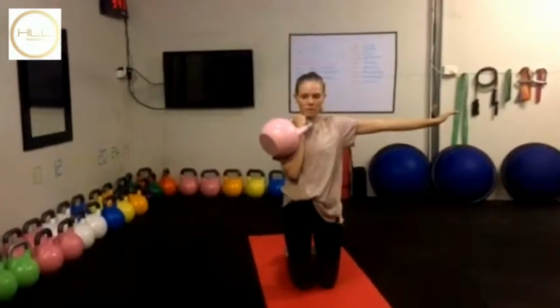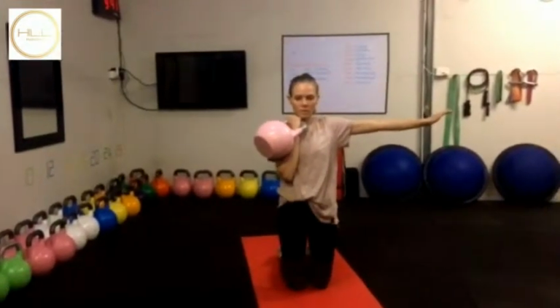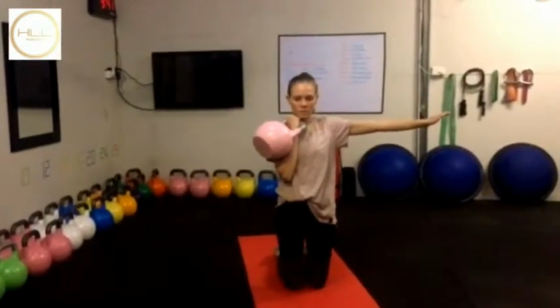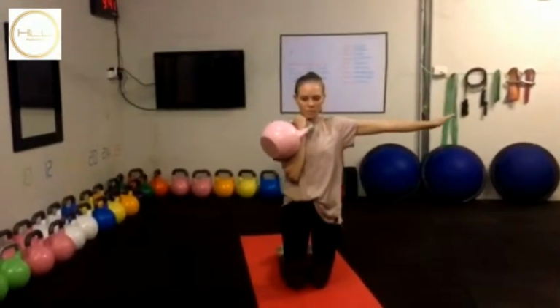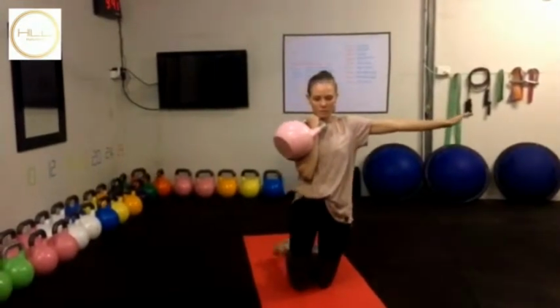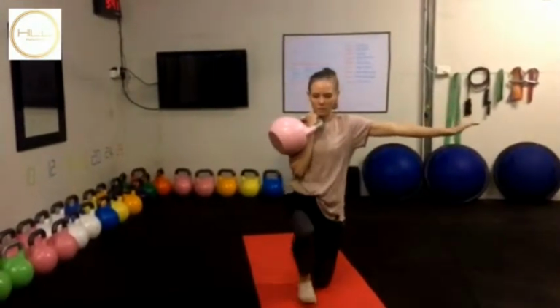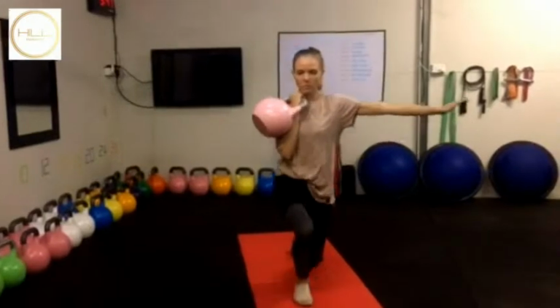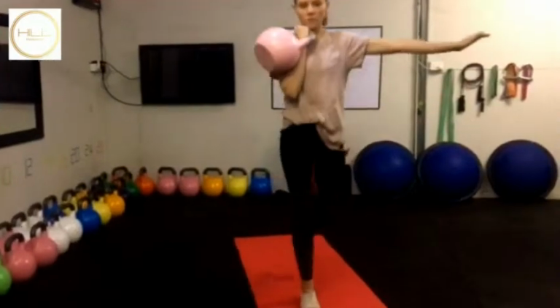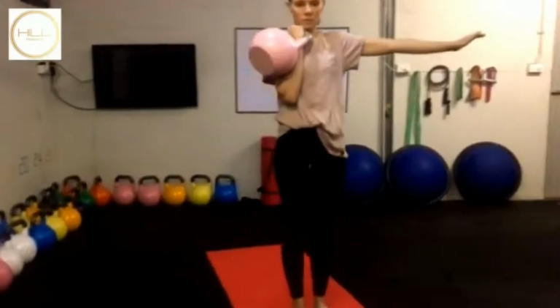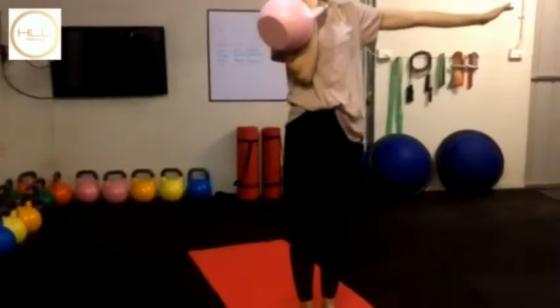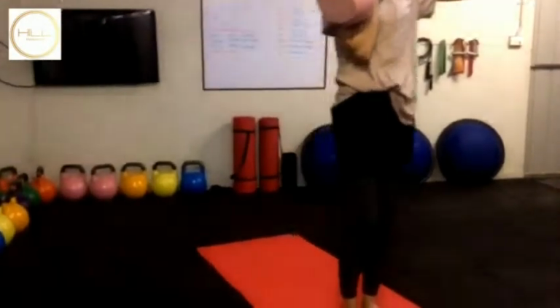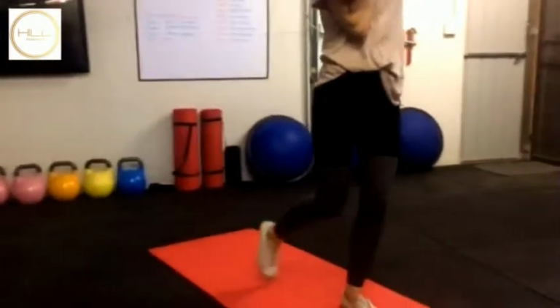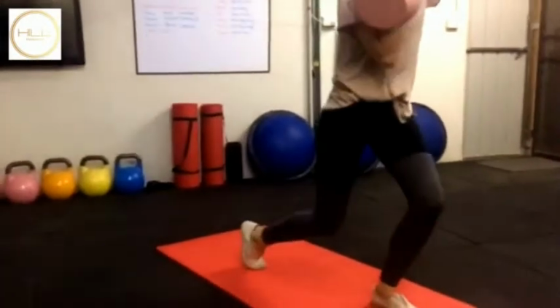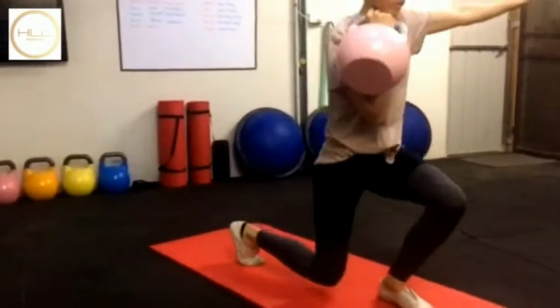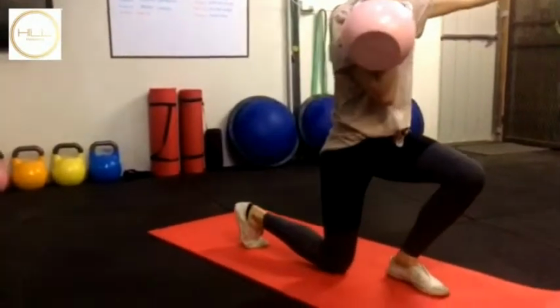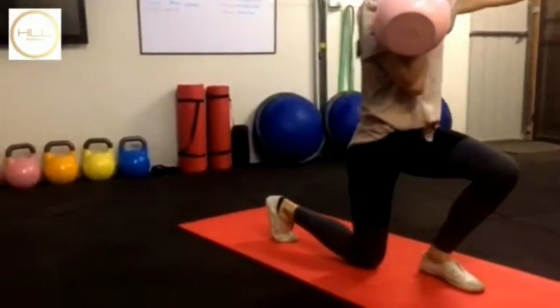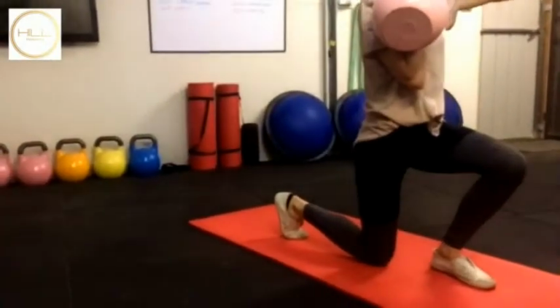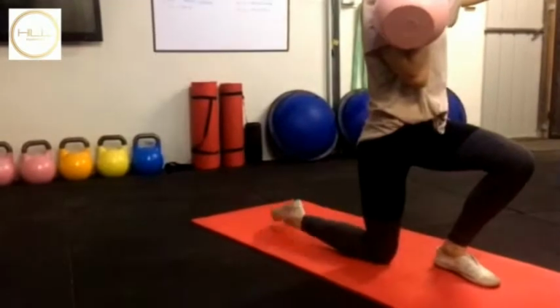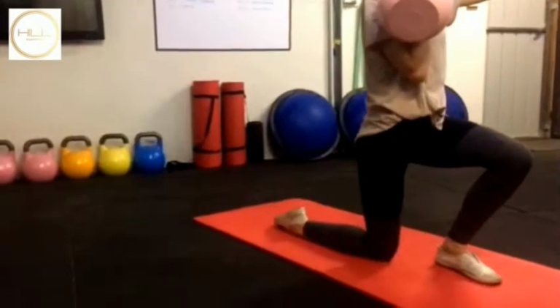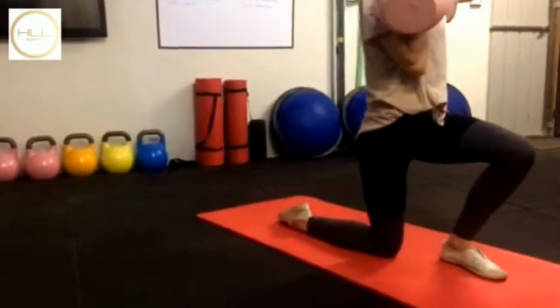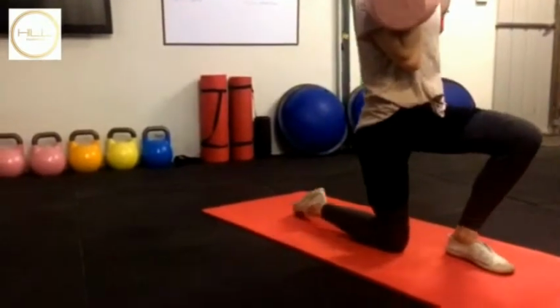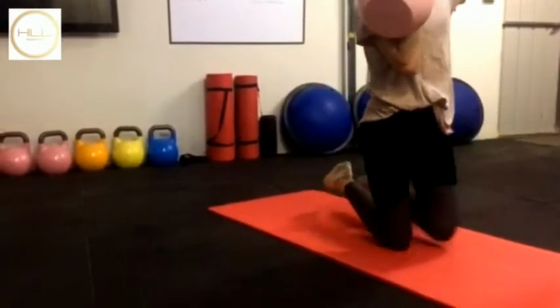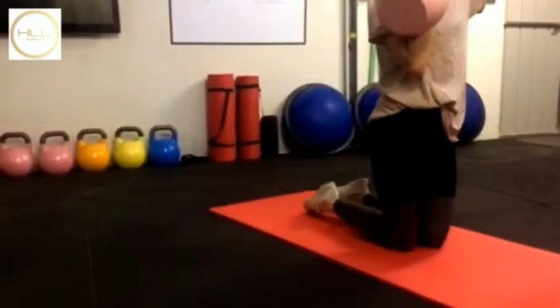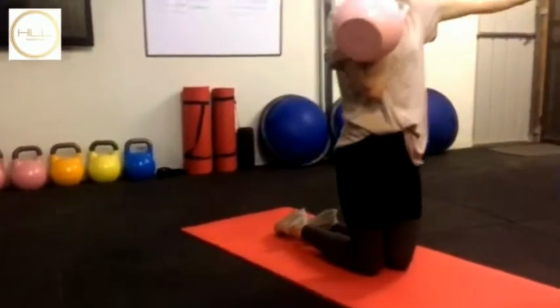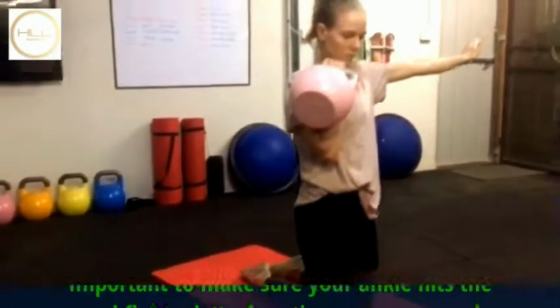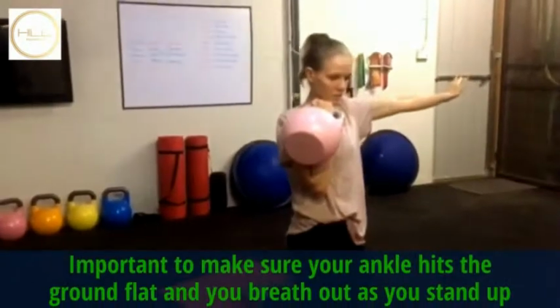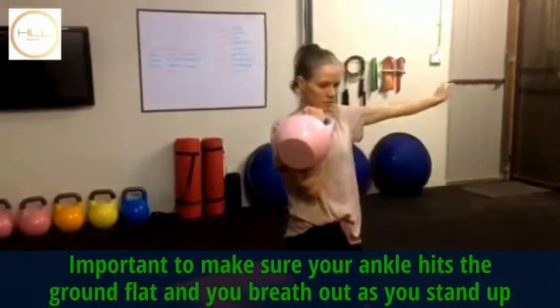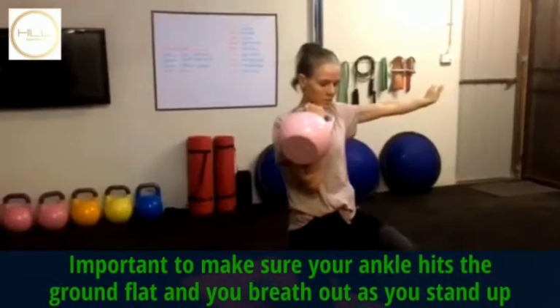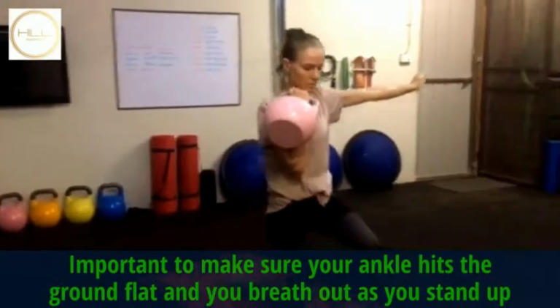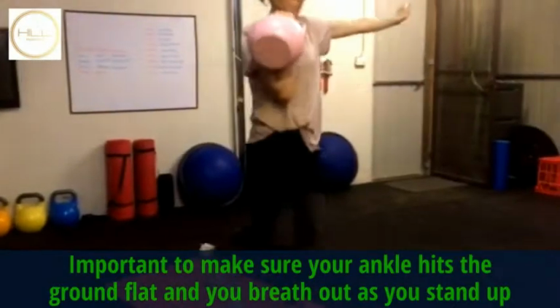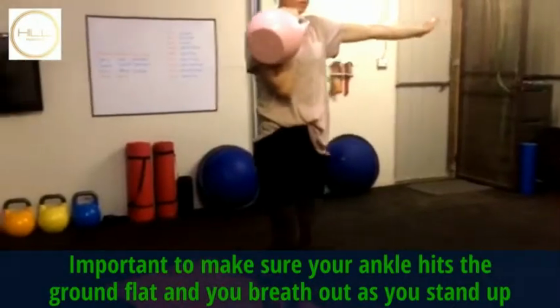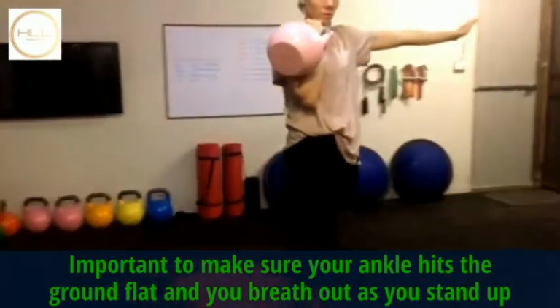Now as she comes up, I'm just going to have a look at her ankle as she comes down — what not to do. Just kneeling down with the toe up is not what you want to do. You want to flatten that leg, the ankle joint, like that. So just show us again, doing it properly.